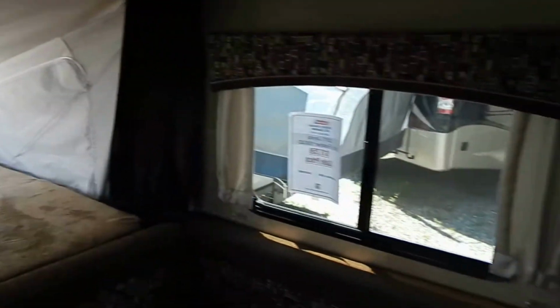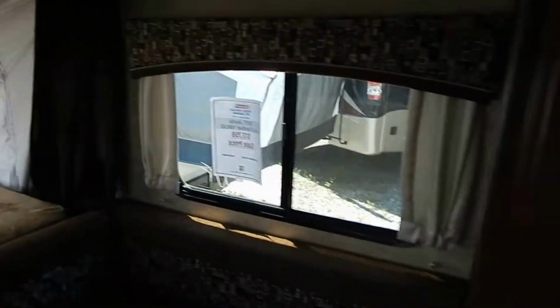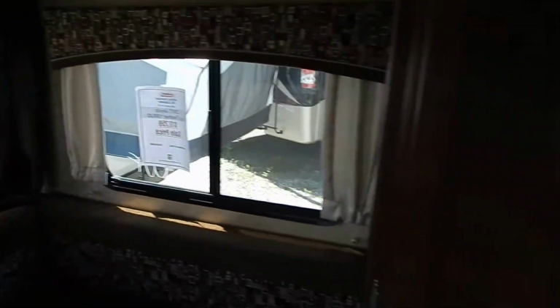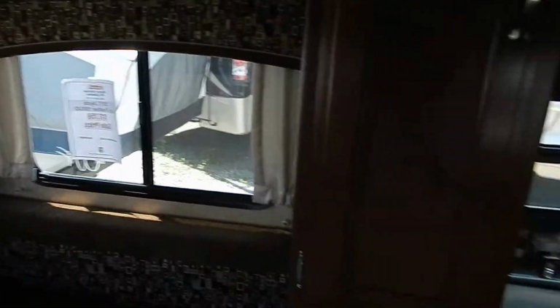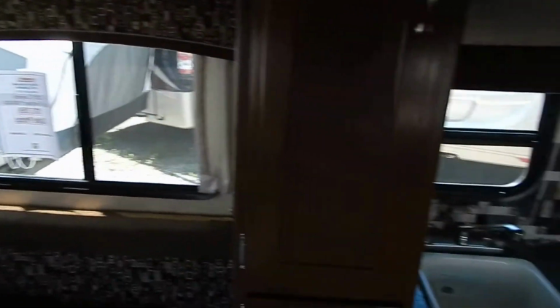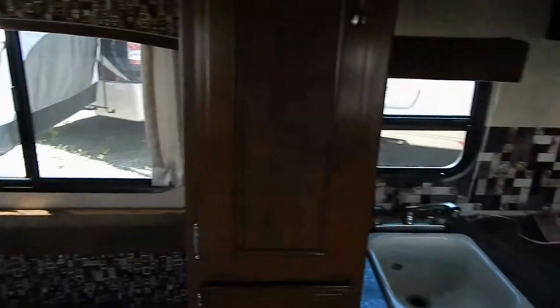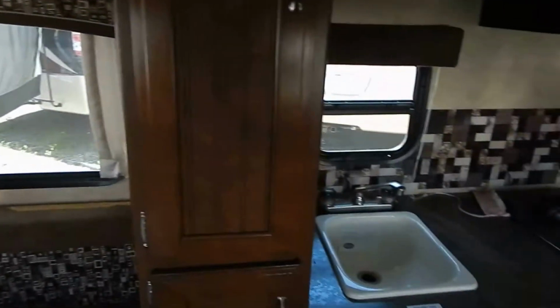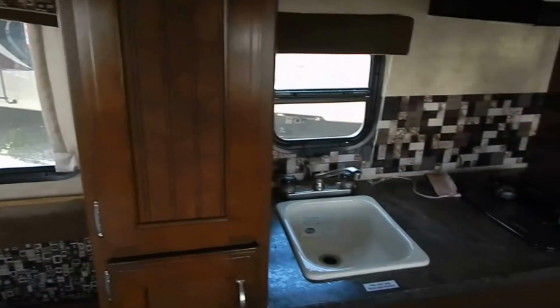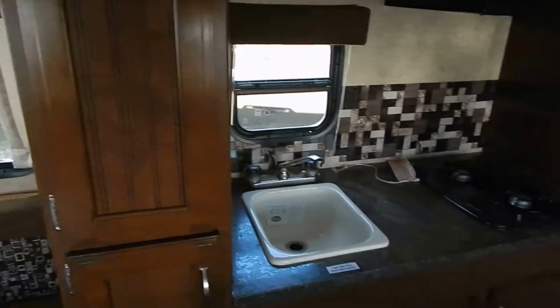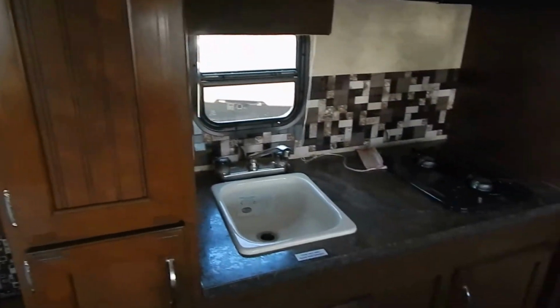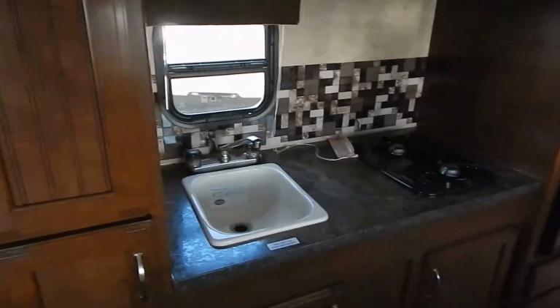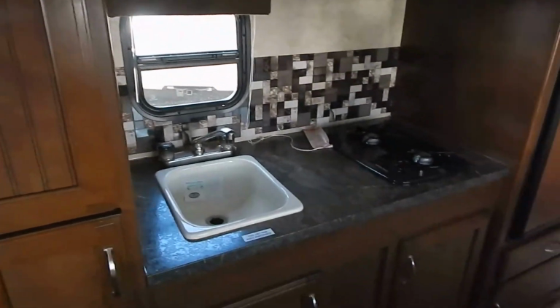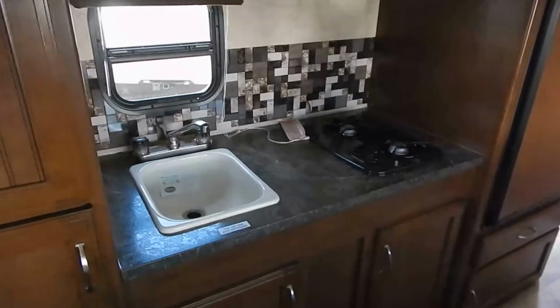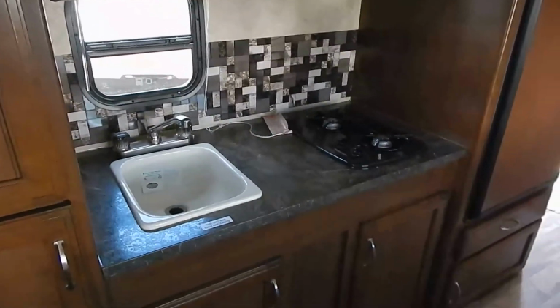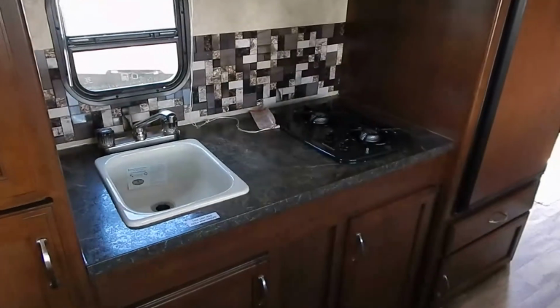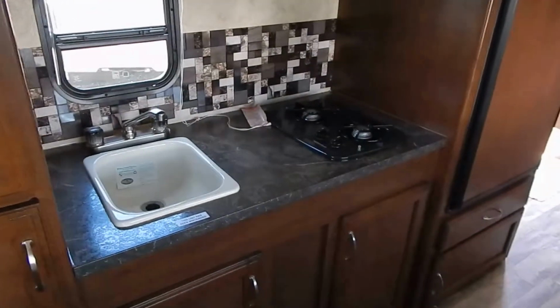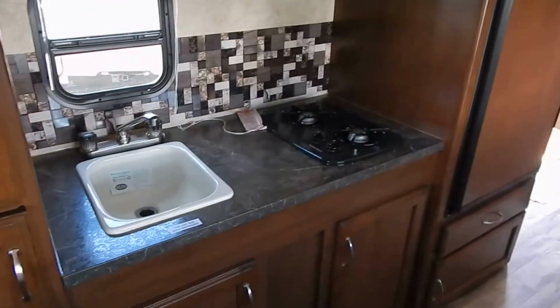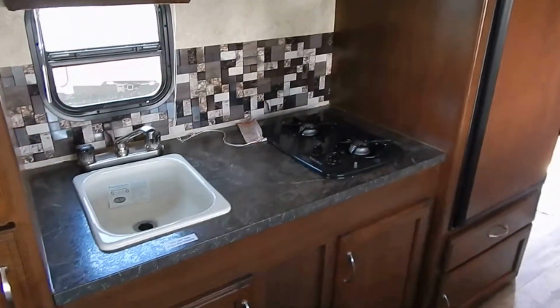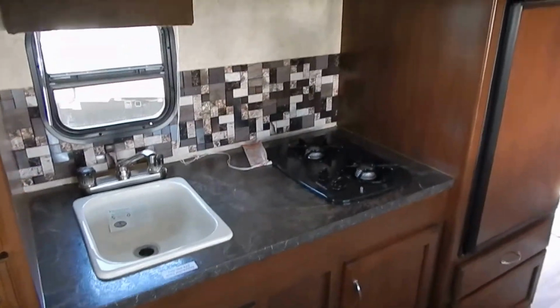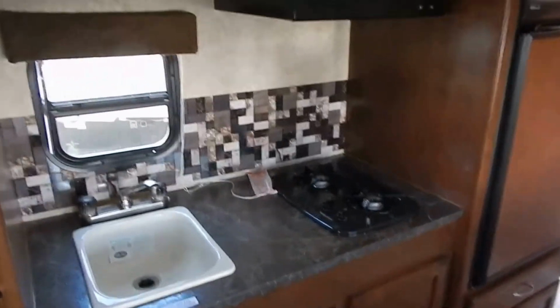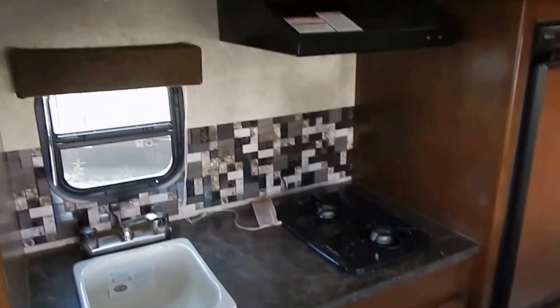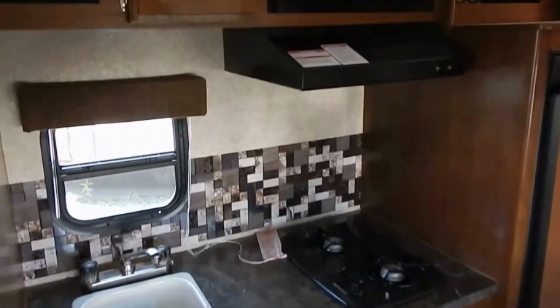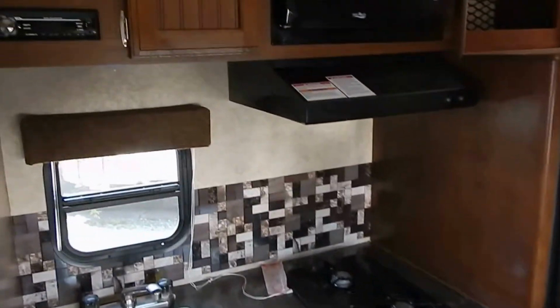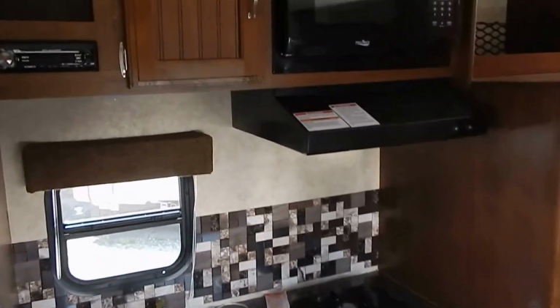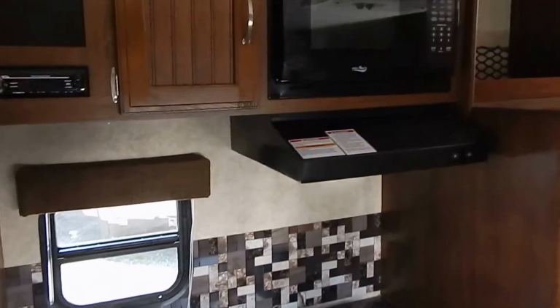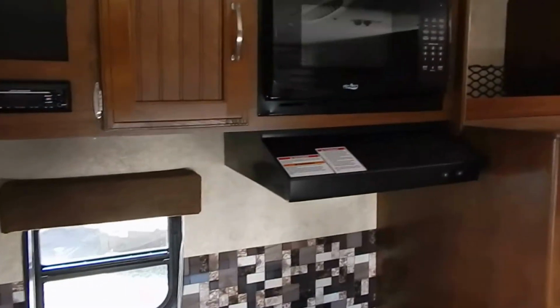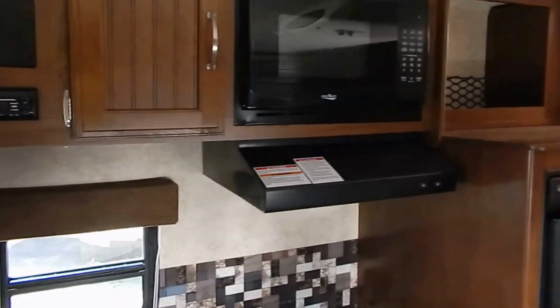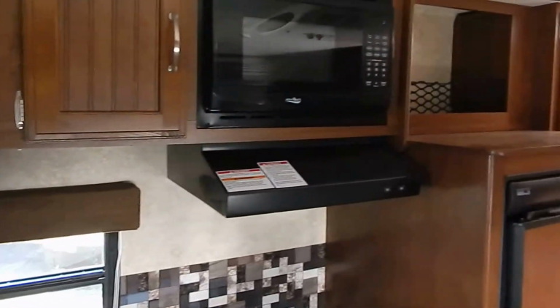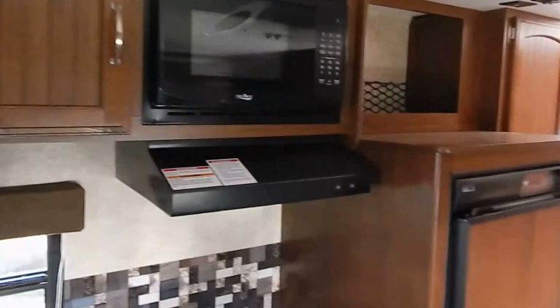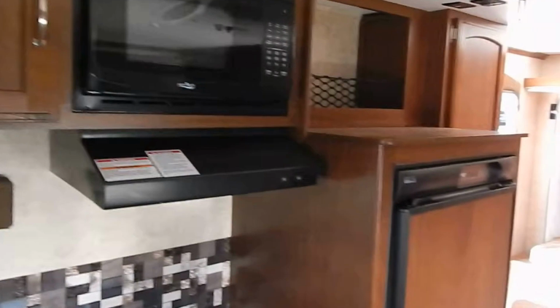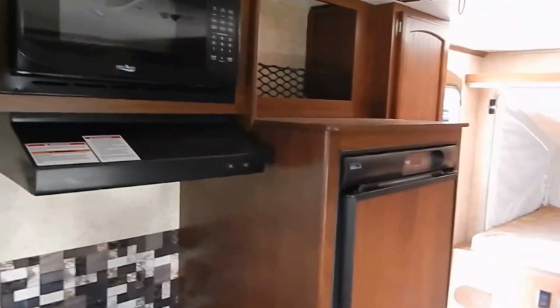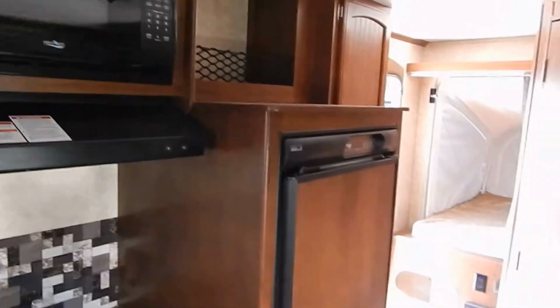Swing around to the galley. Nice pantry storage, nice counter space for a small trailer. Stereo system, microwave, refrigerator.